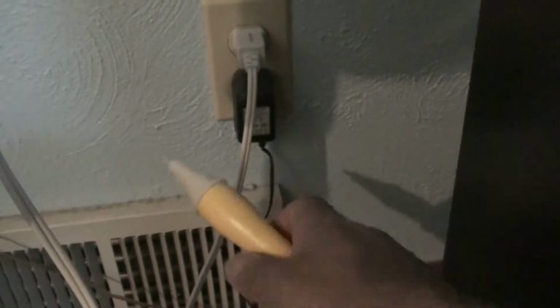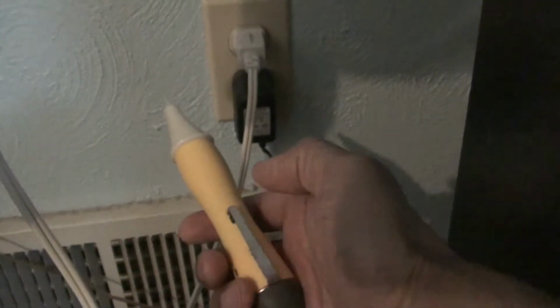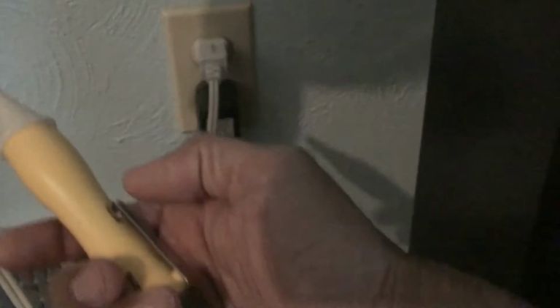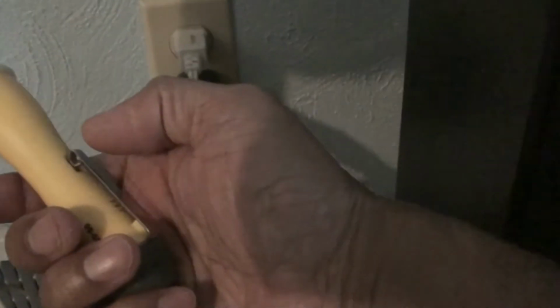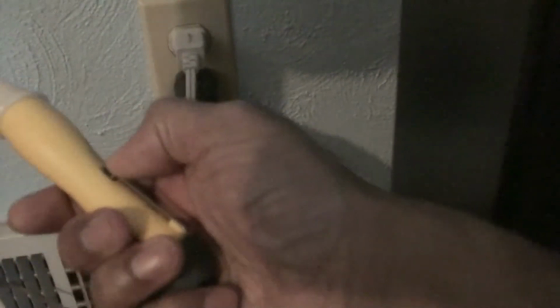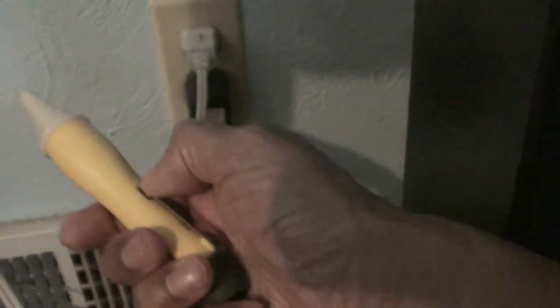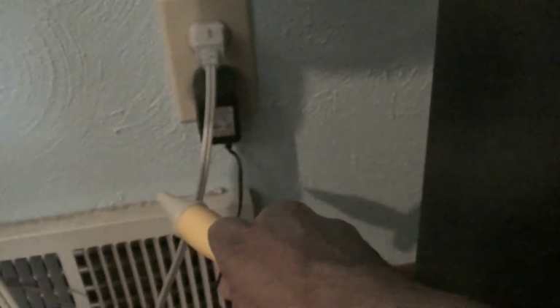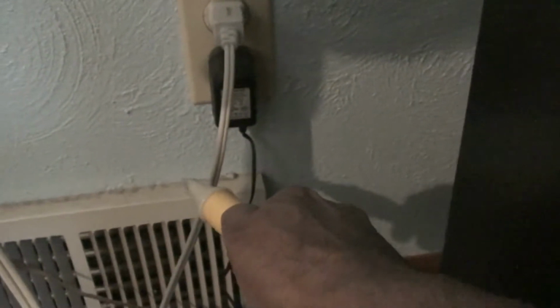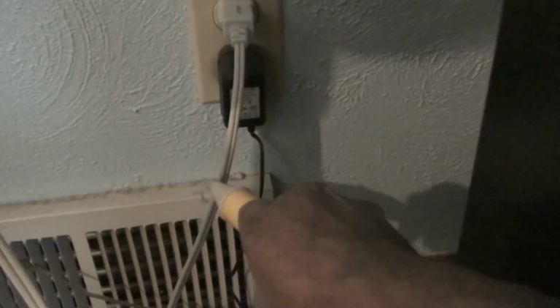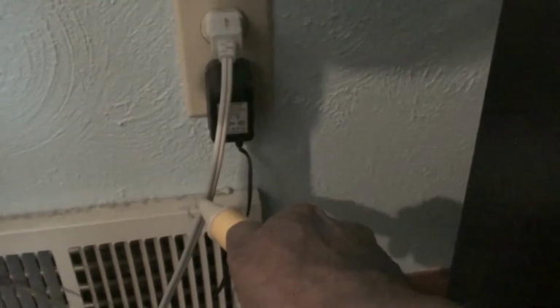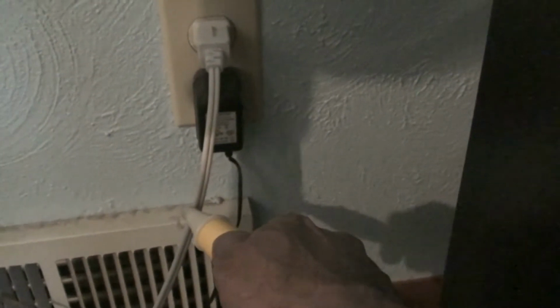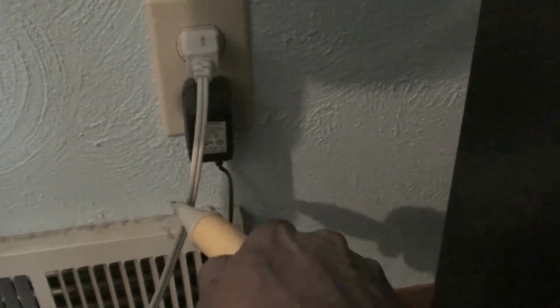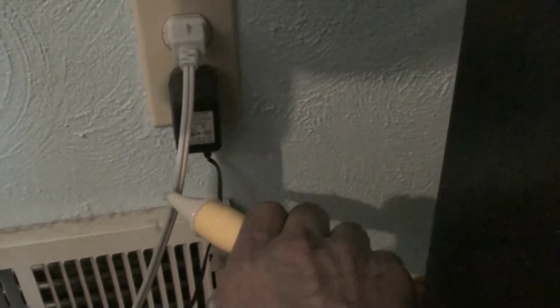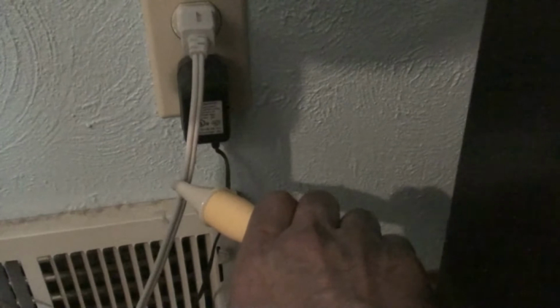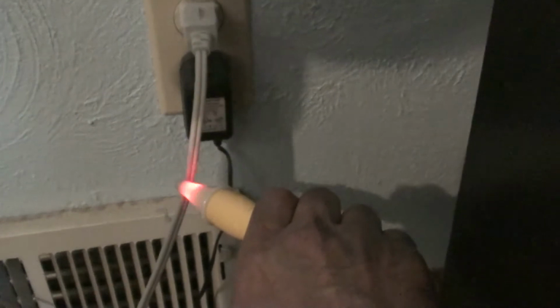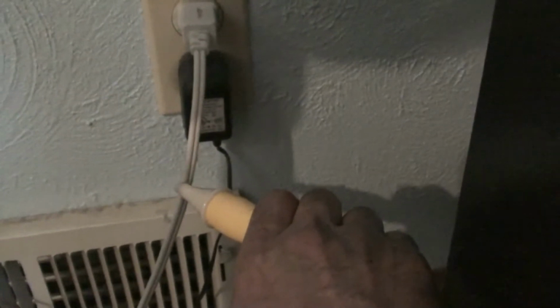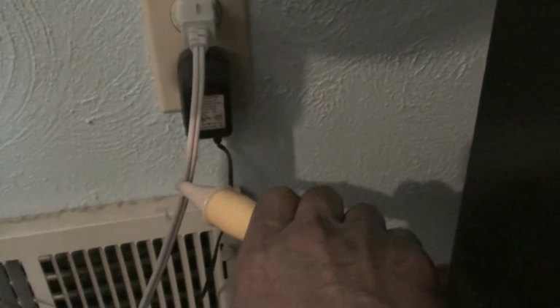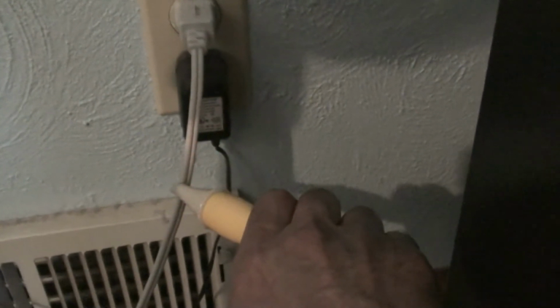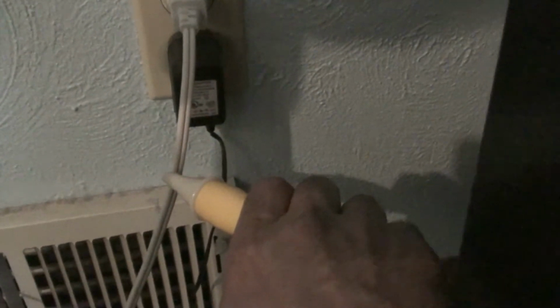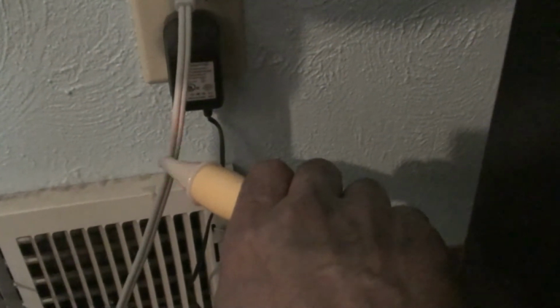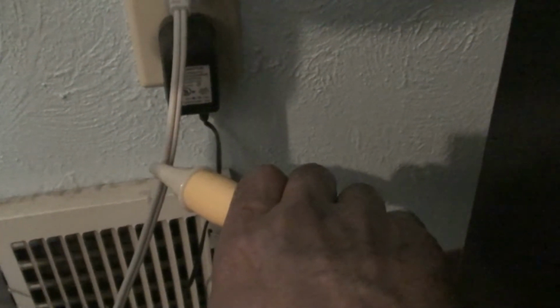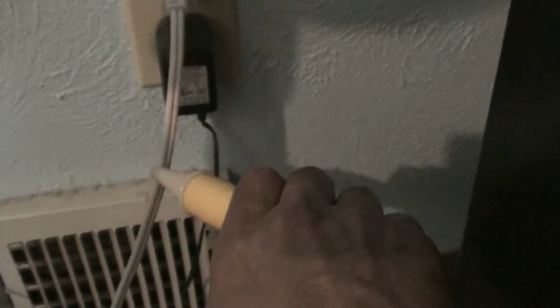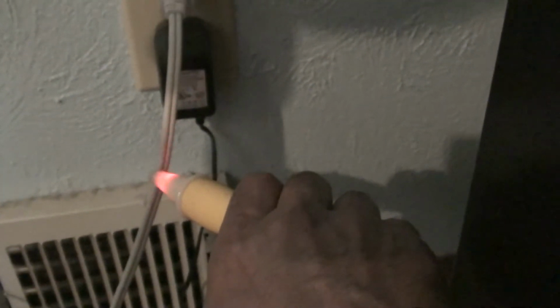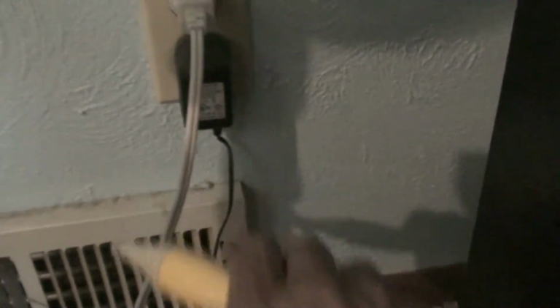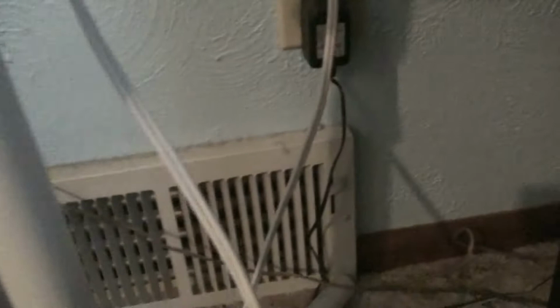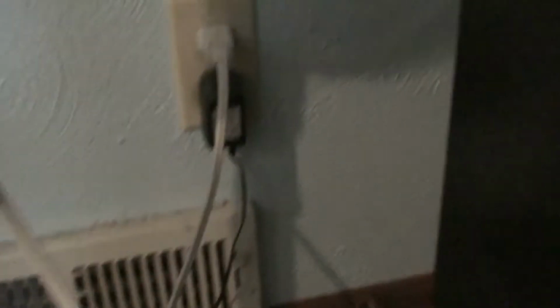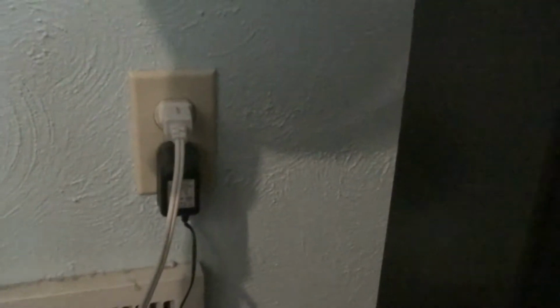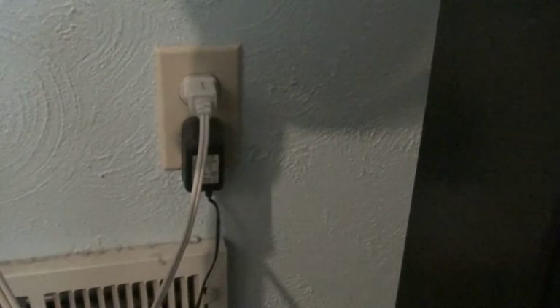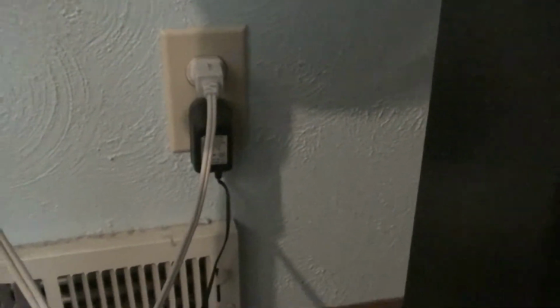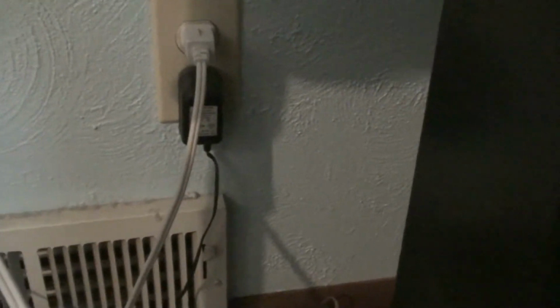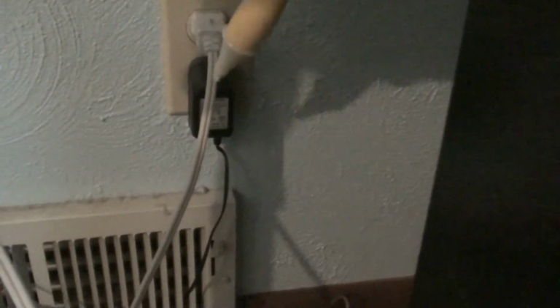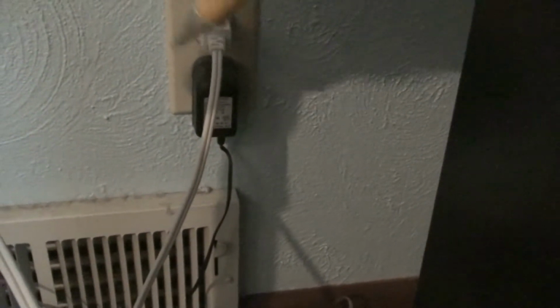You press this little device here and bring it close to the wire. That means there's current in that wire.